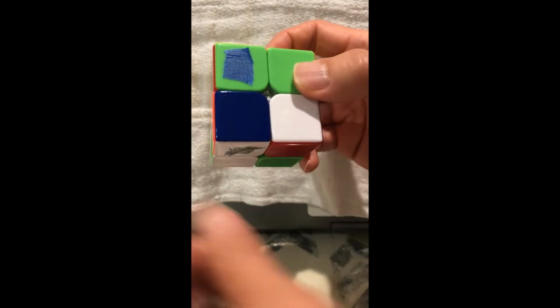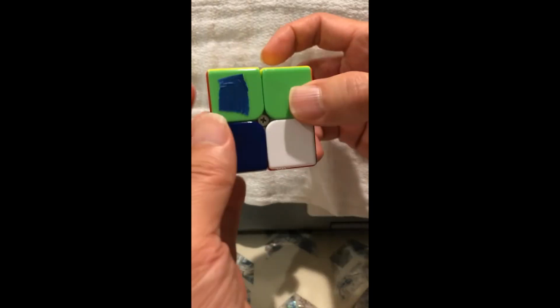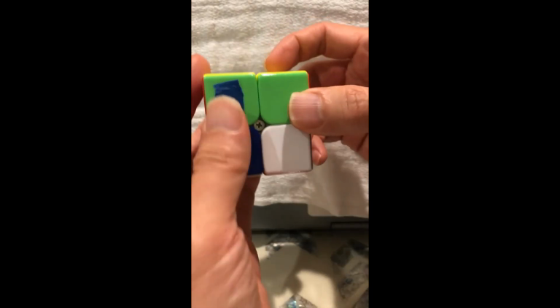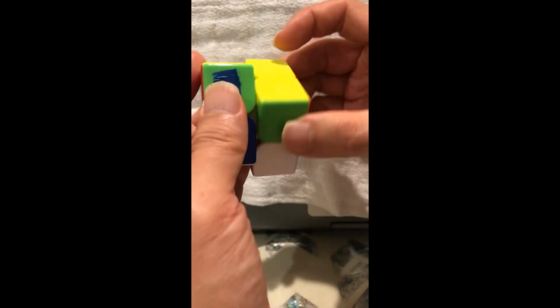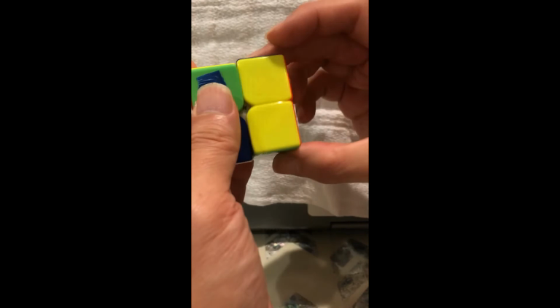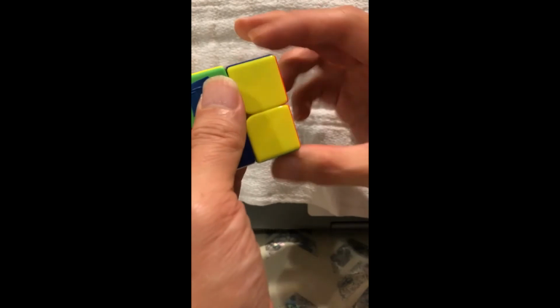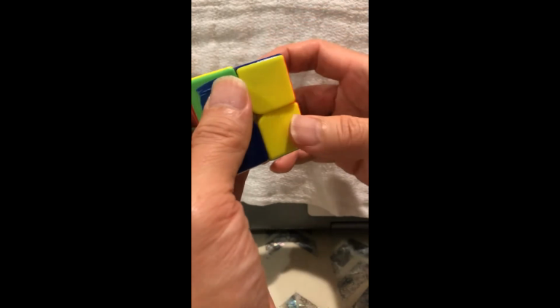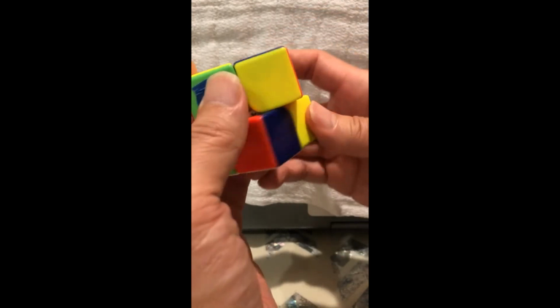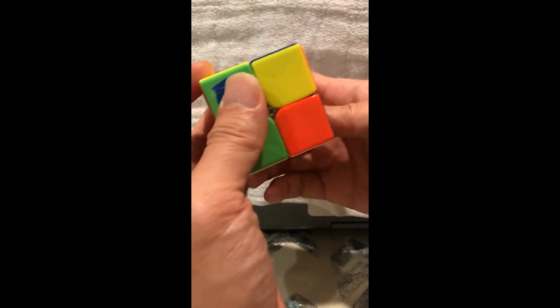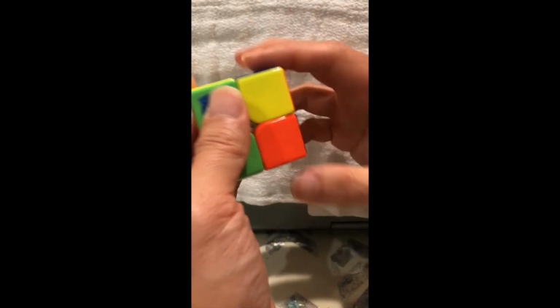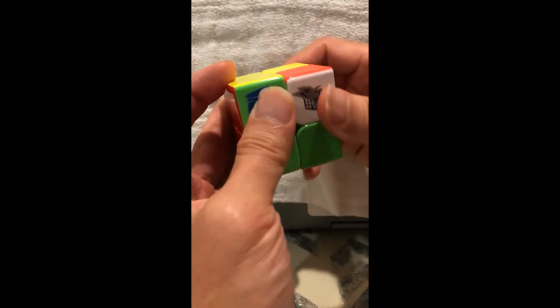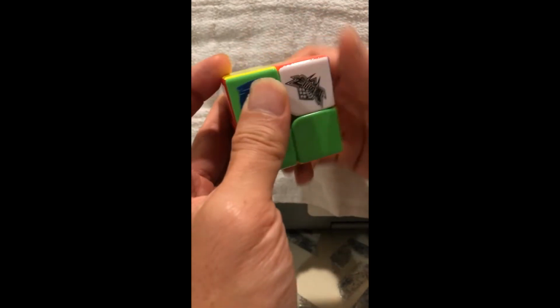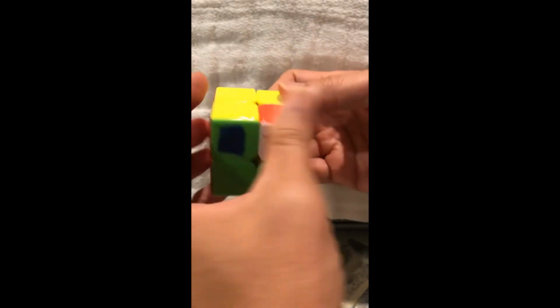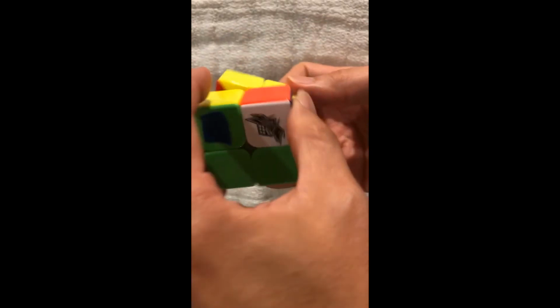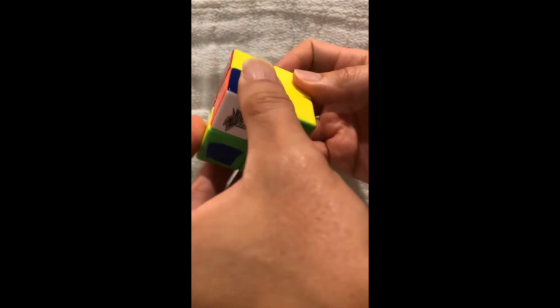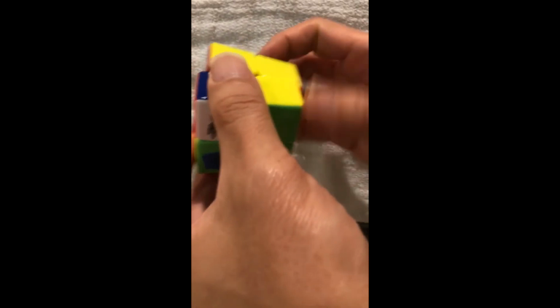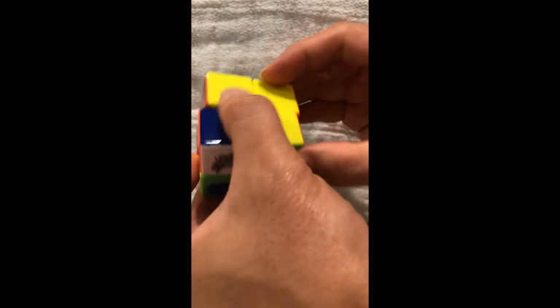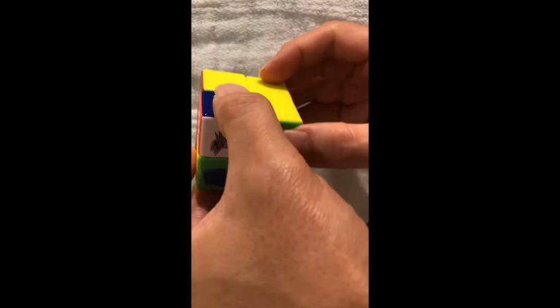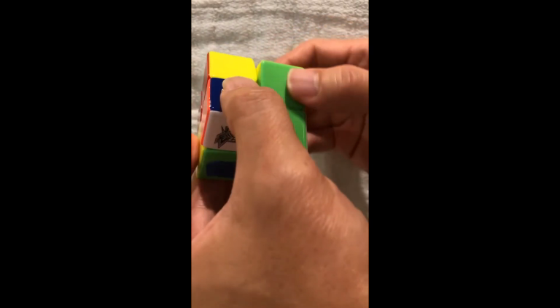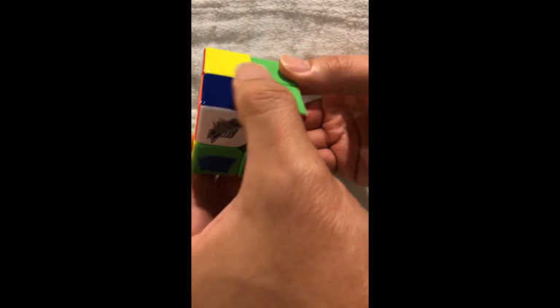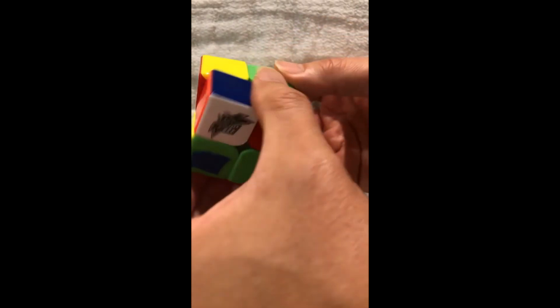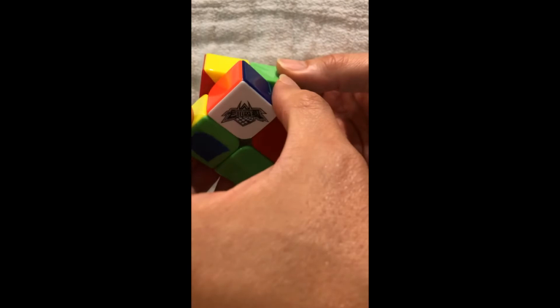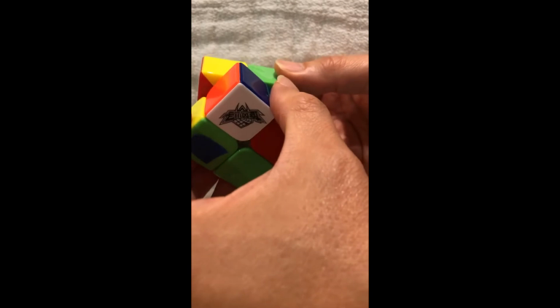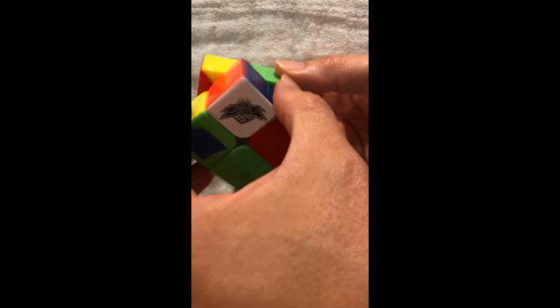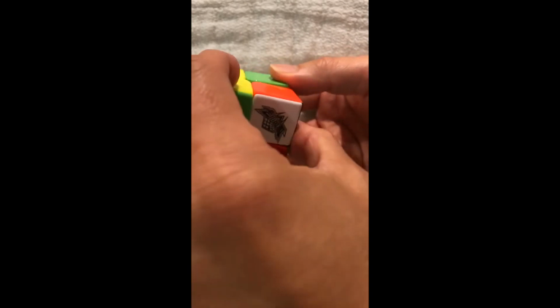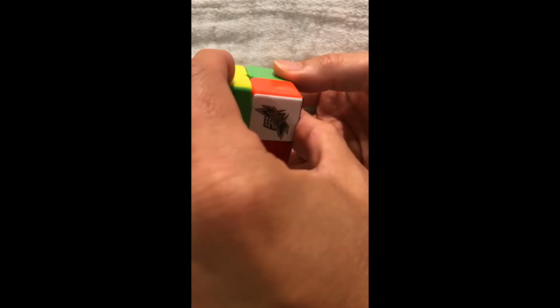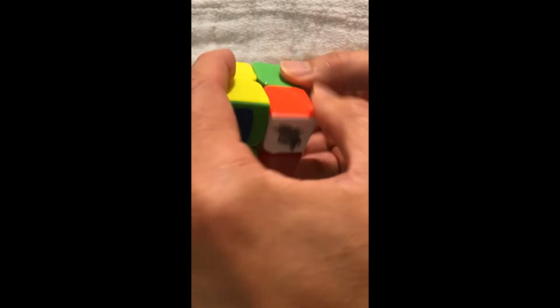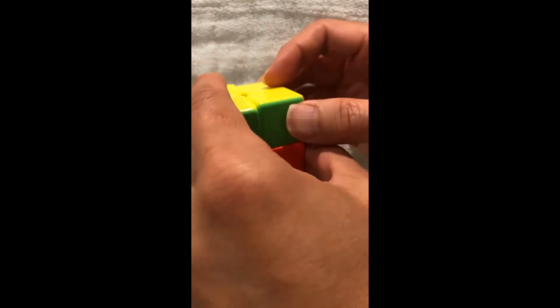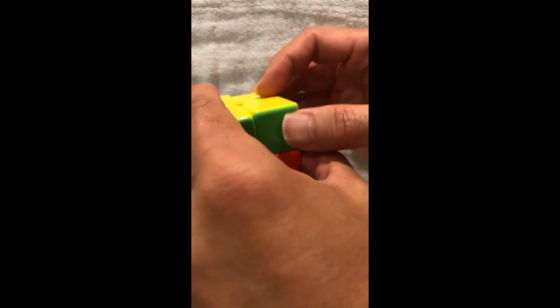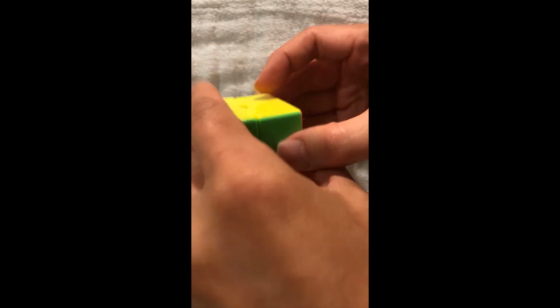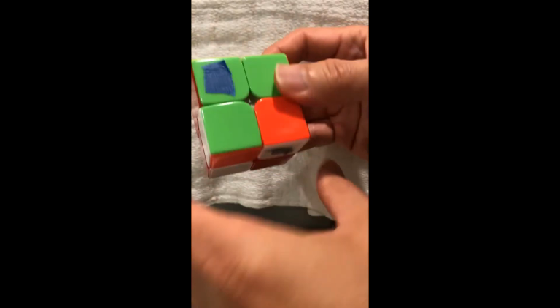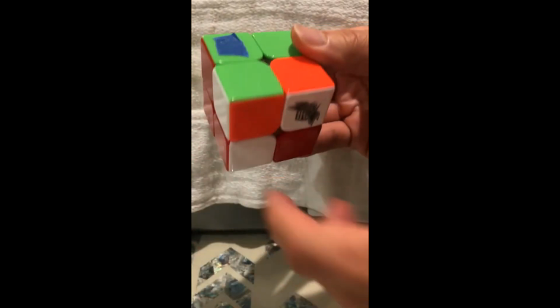So let's do move two: down, right, up, counterclockwise, forward, up, clockwise, down.